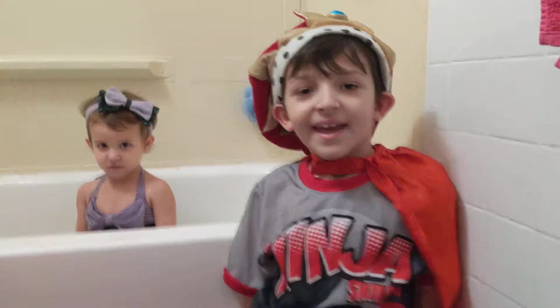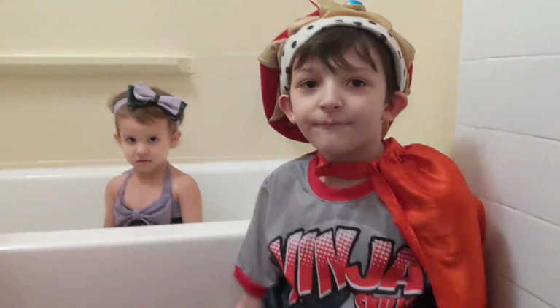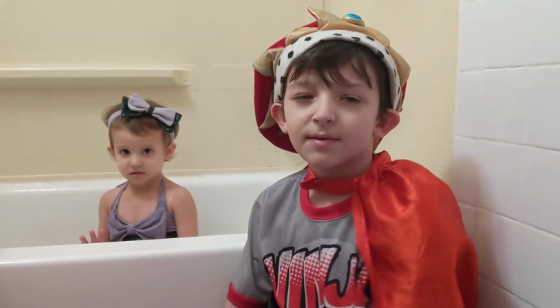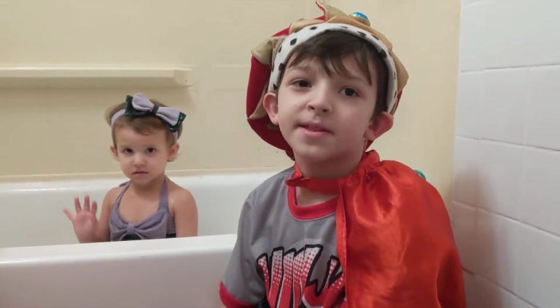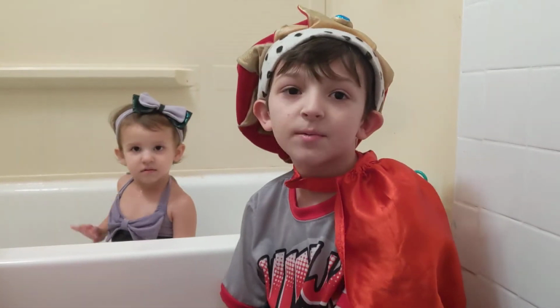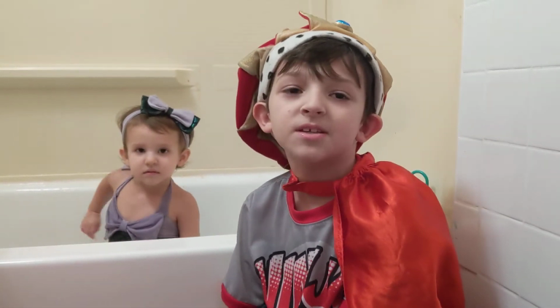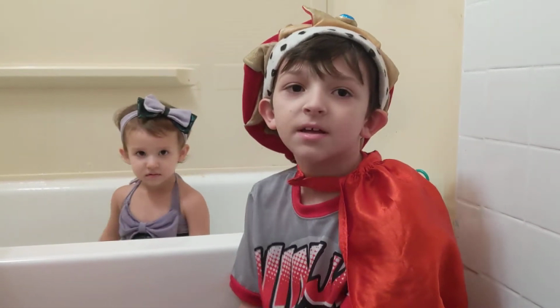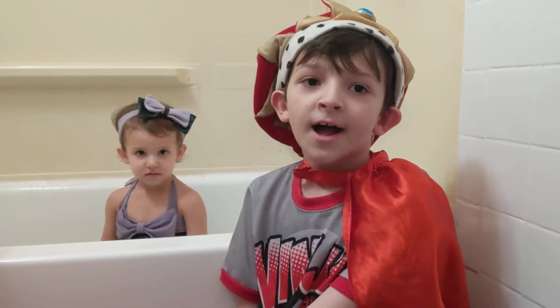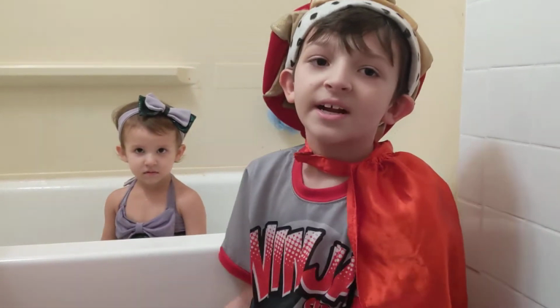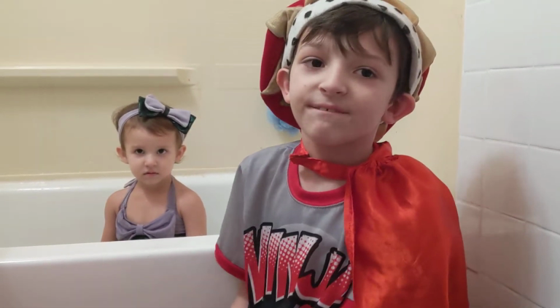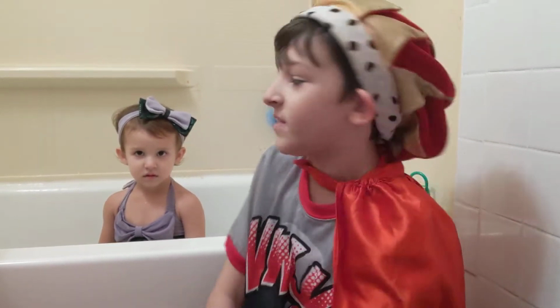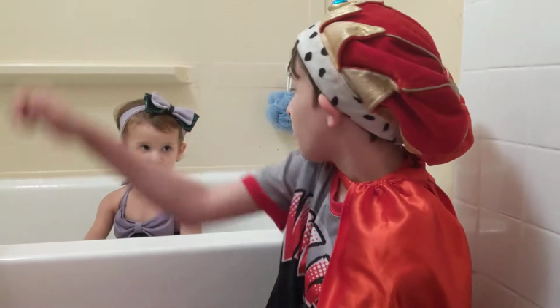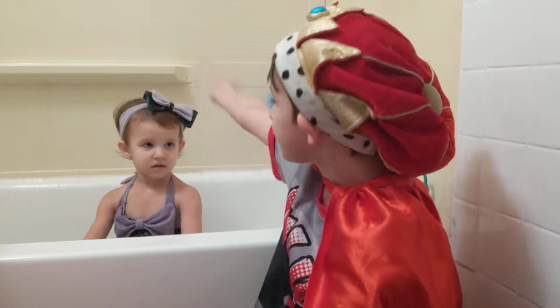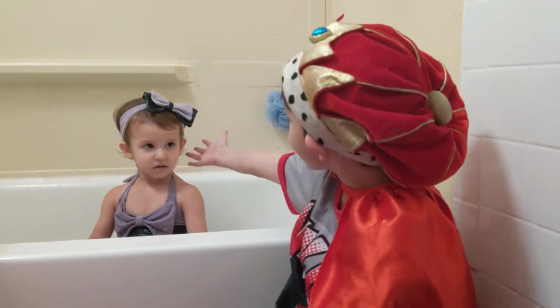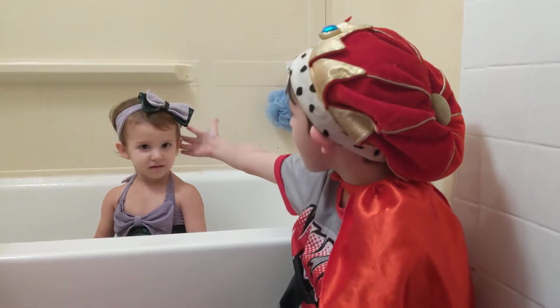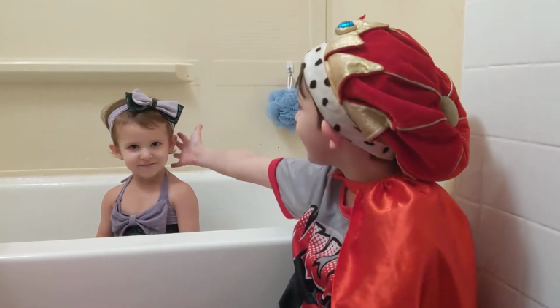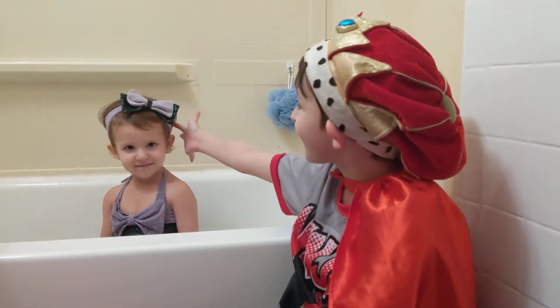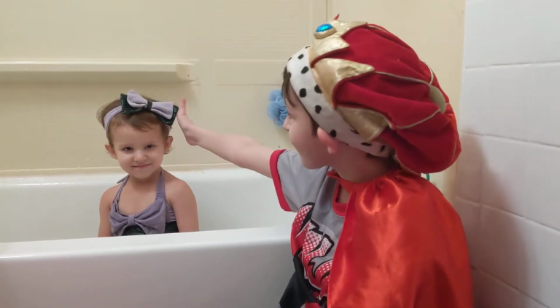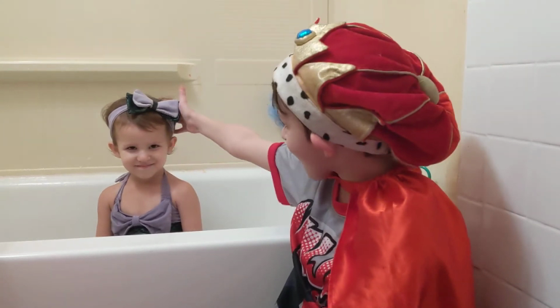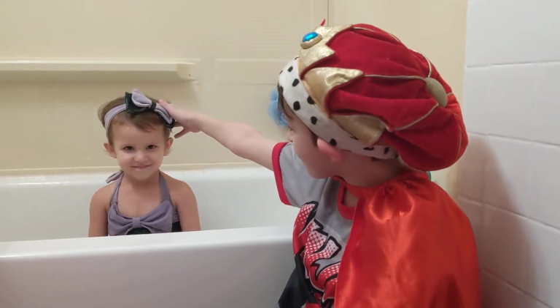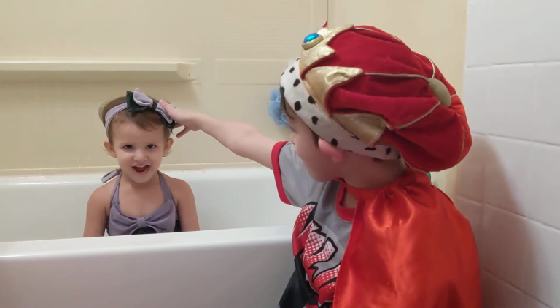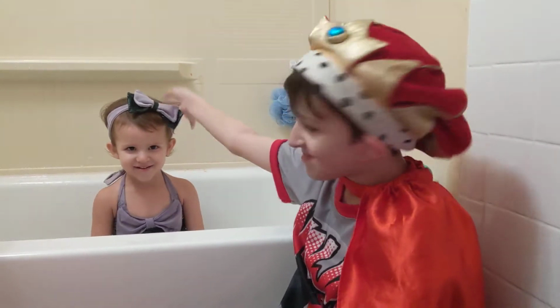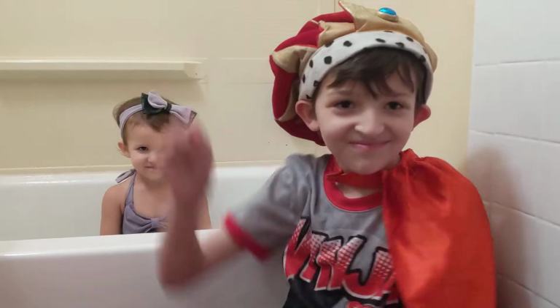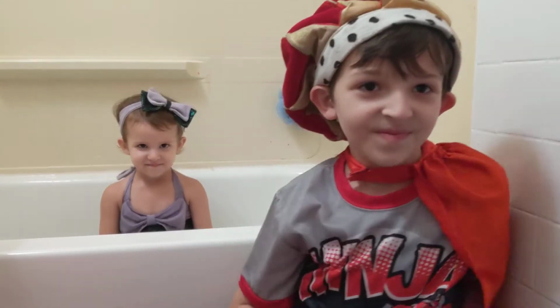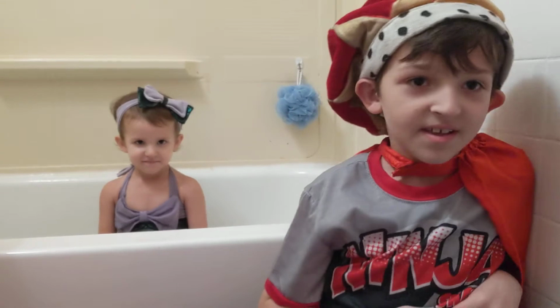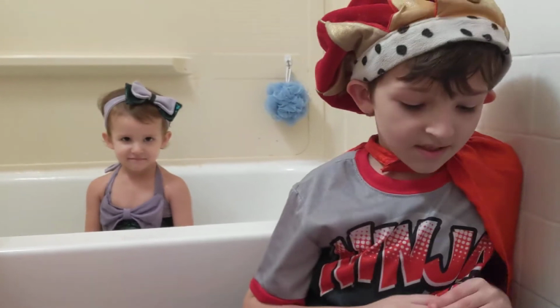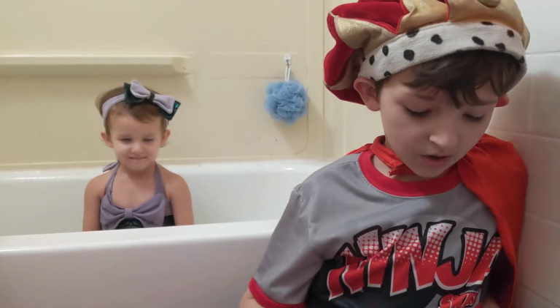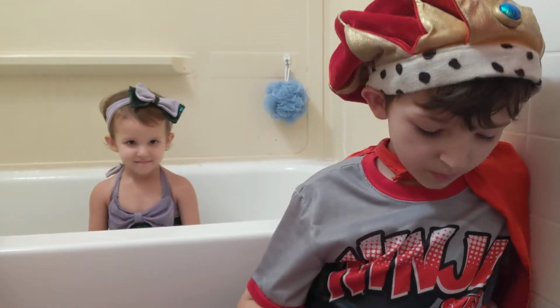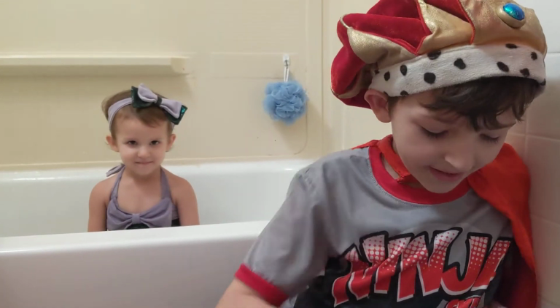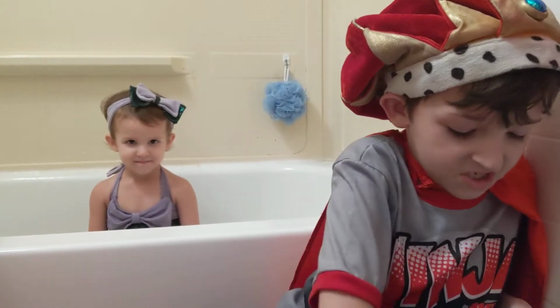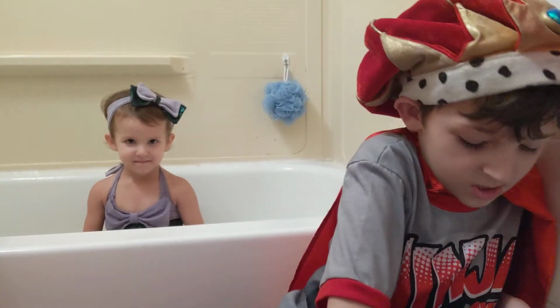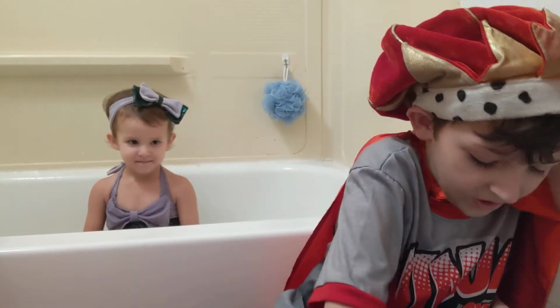Hey camp fans, what's up? Today we're going to be doing a sink or float video with Princess Chloe. Say hi. Hi. What item should we do first?